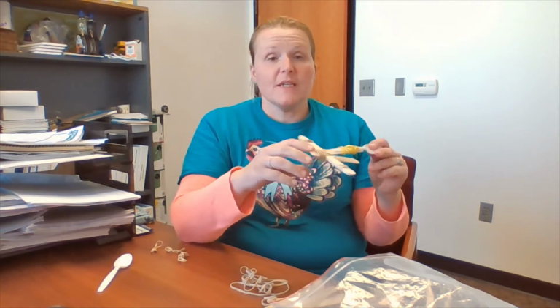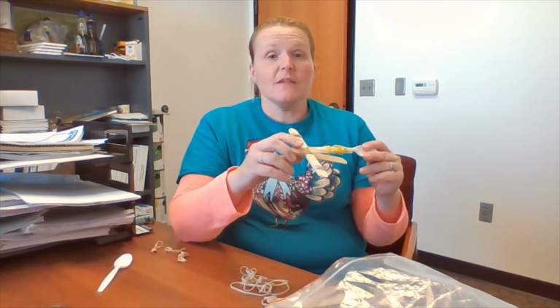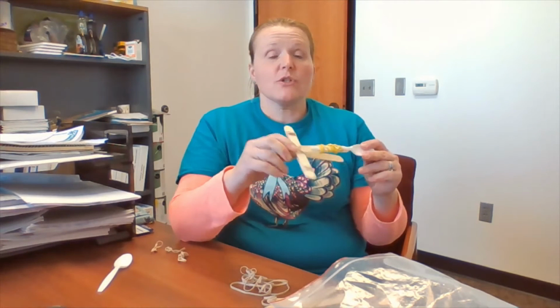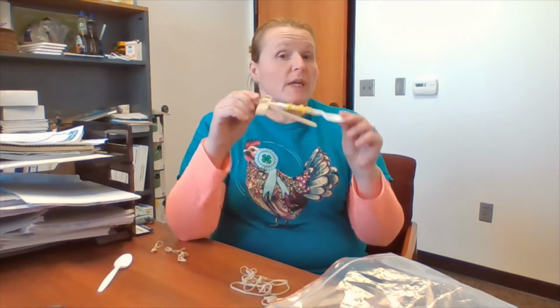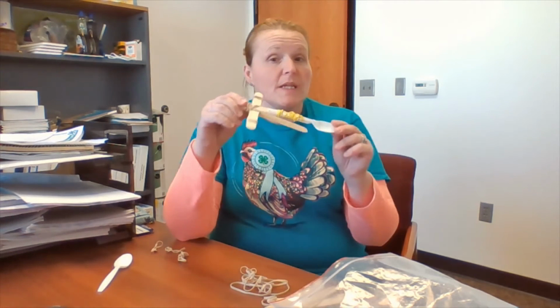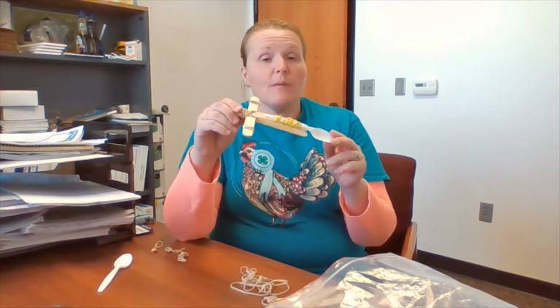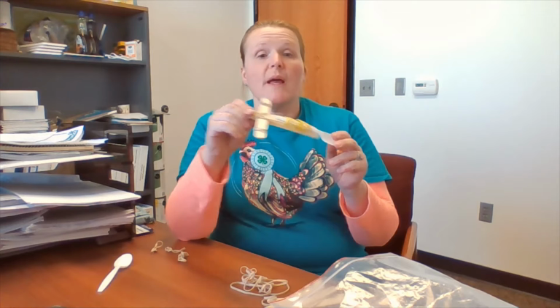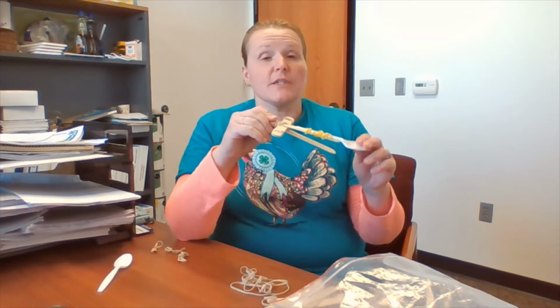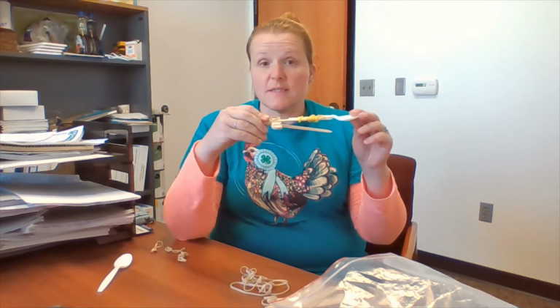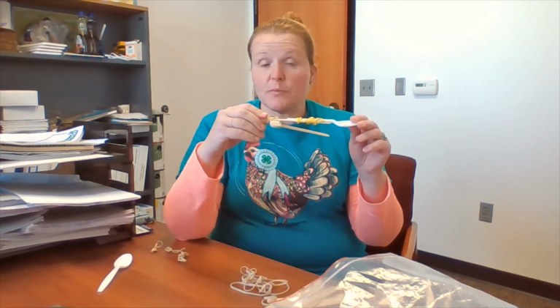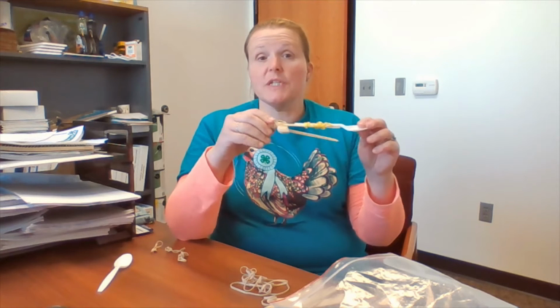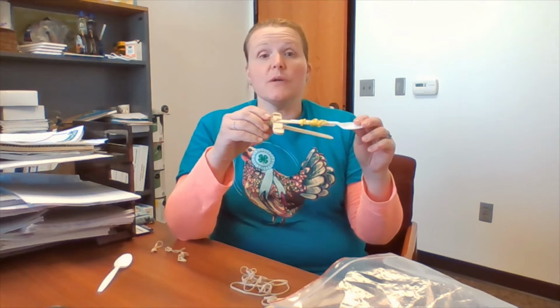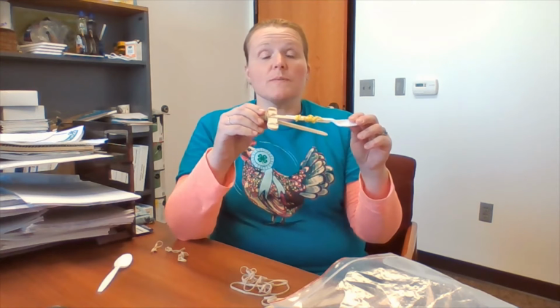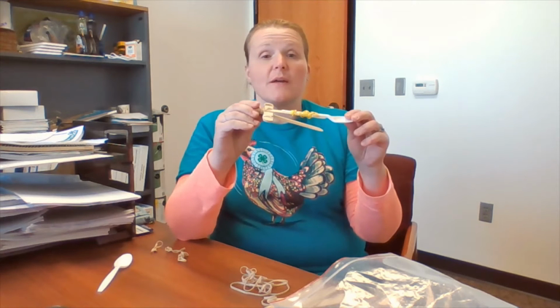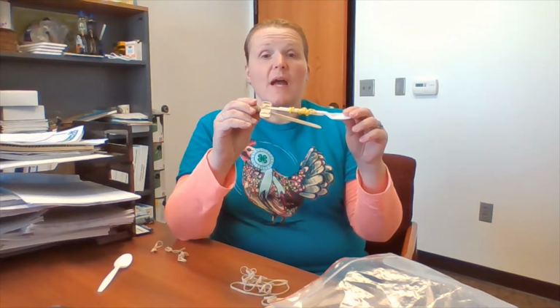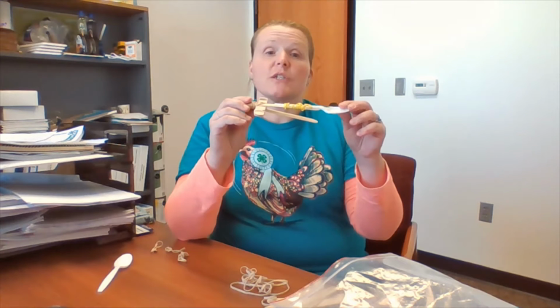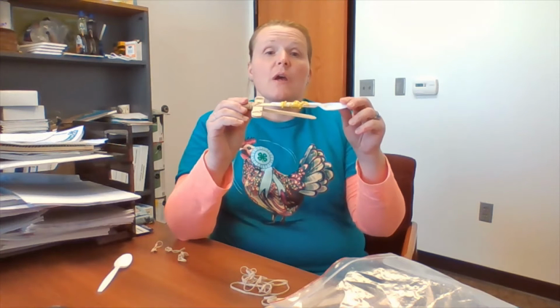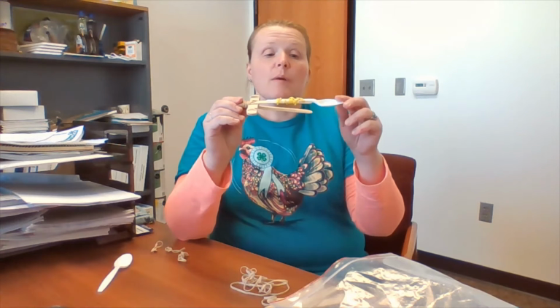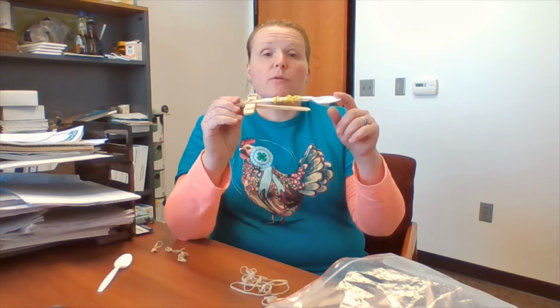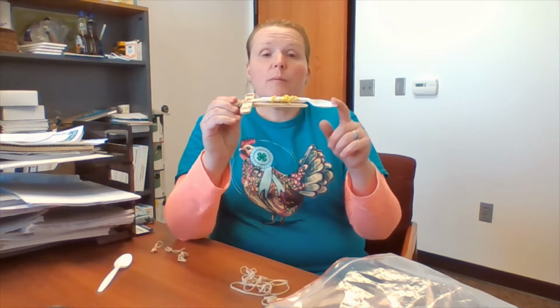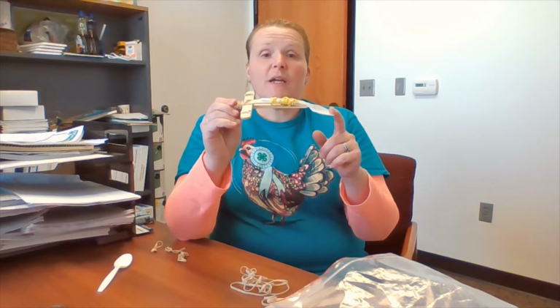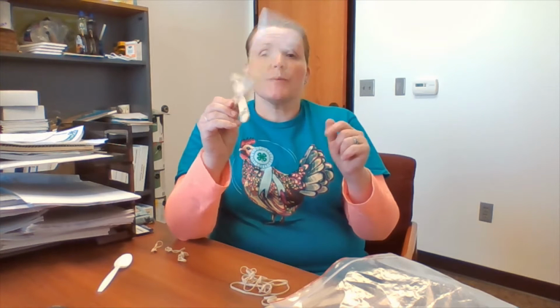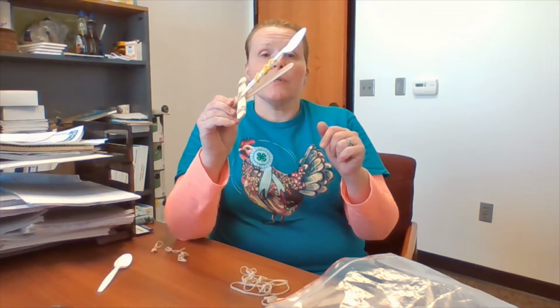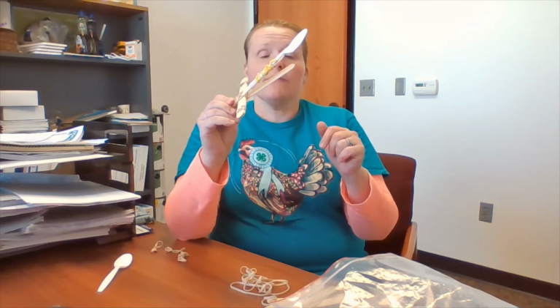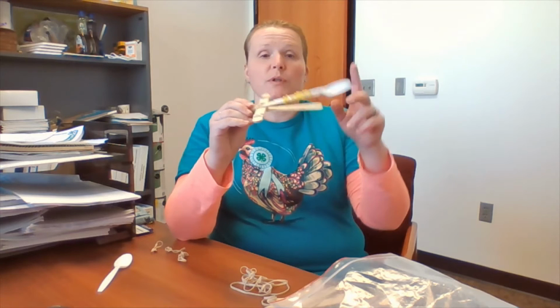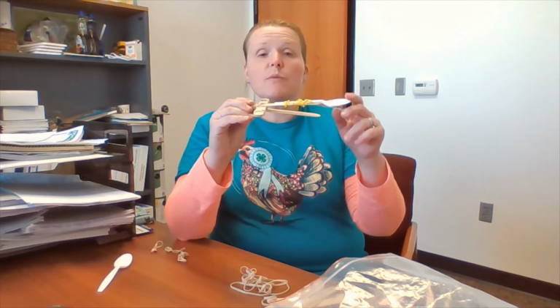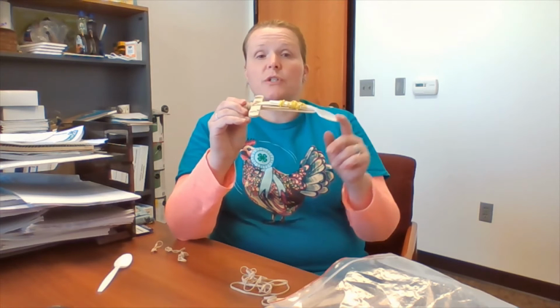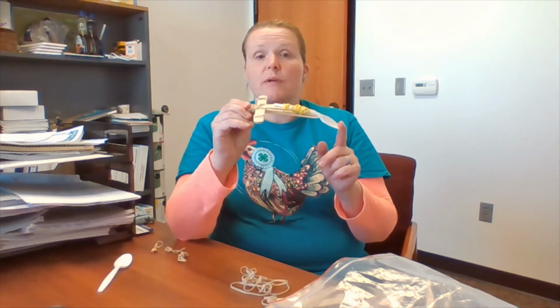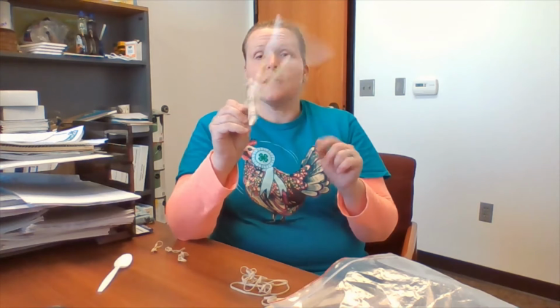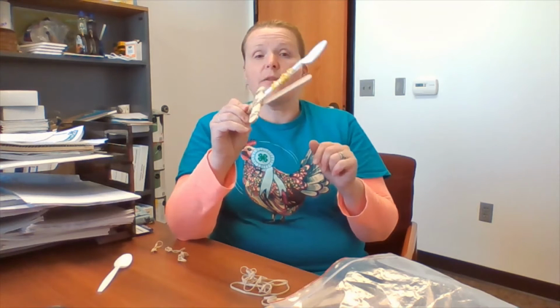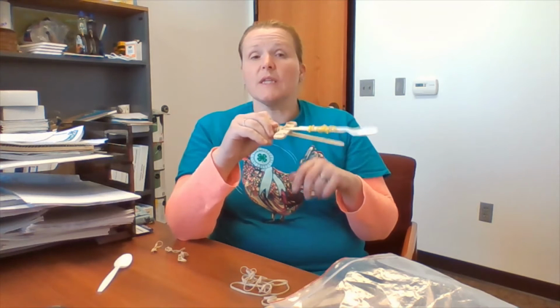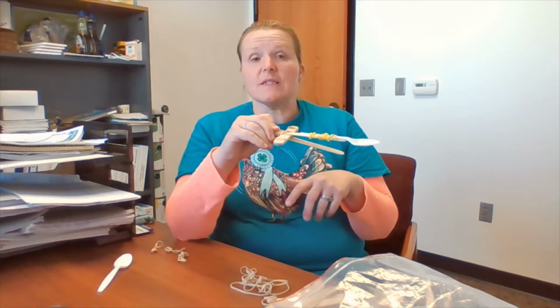This candy launcher, or candy catapult, actually is a simple machine. It works by lever action, whereby you pull back on your spoon, and force and motion are created on the release.